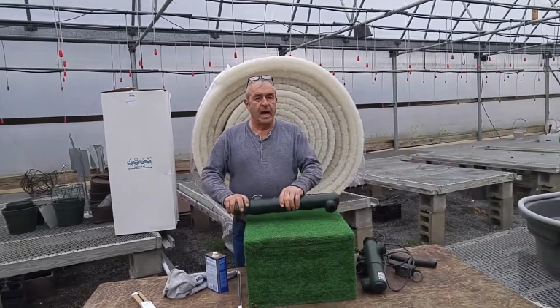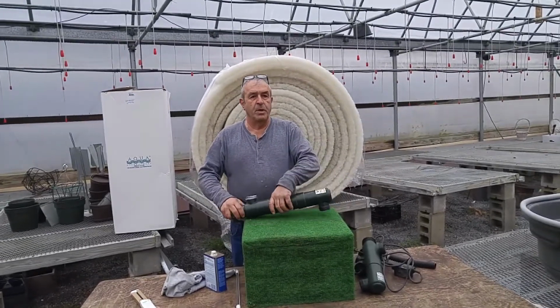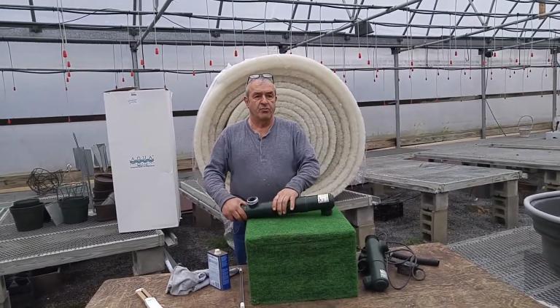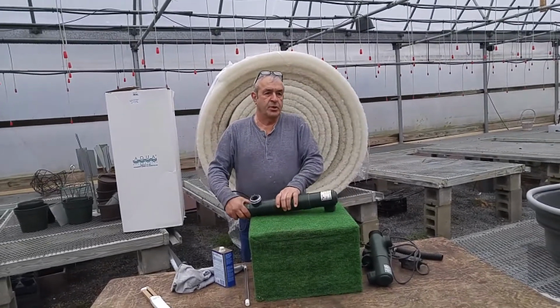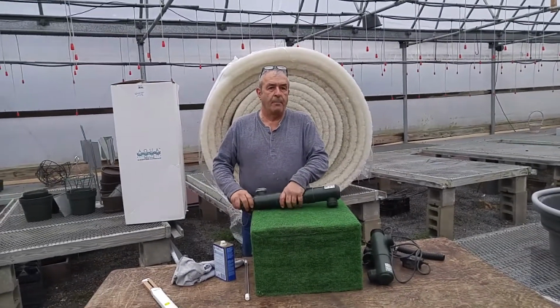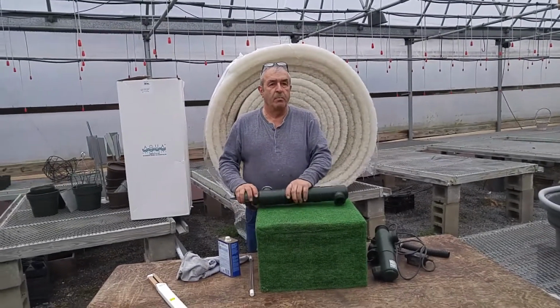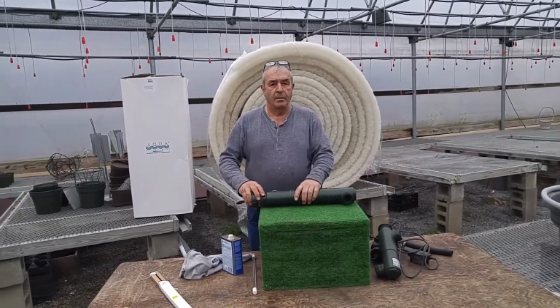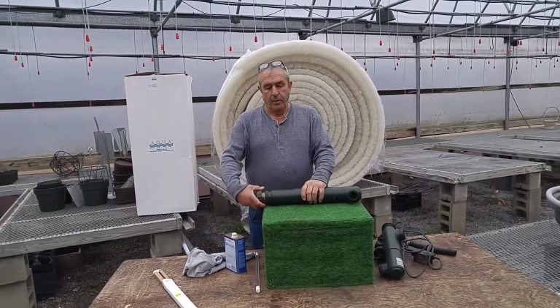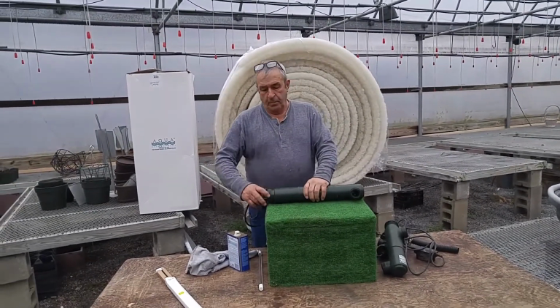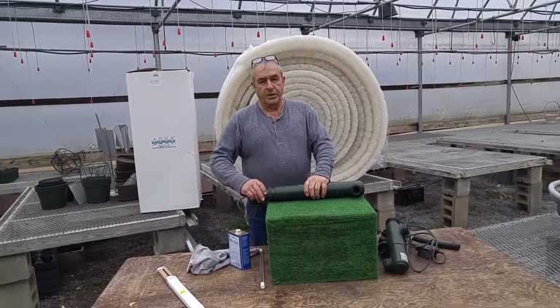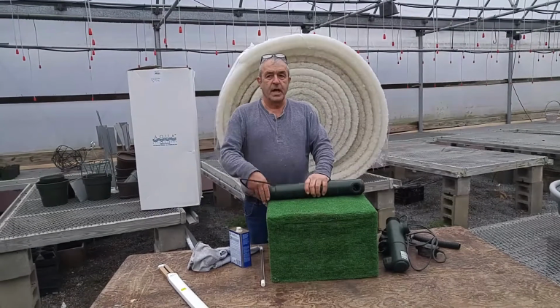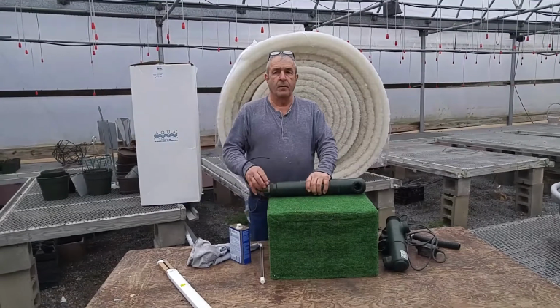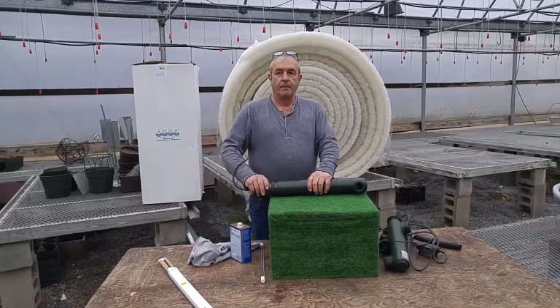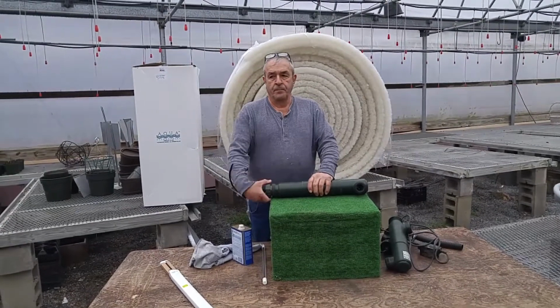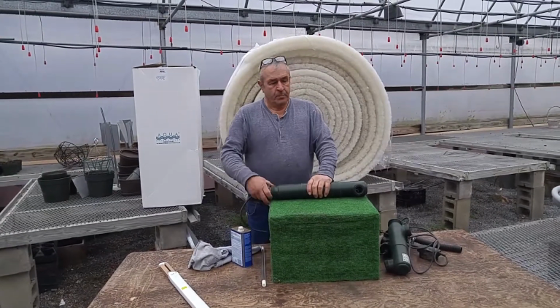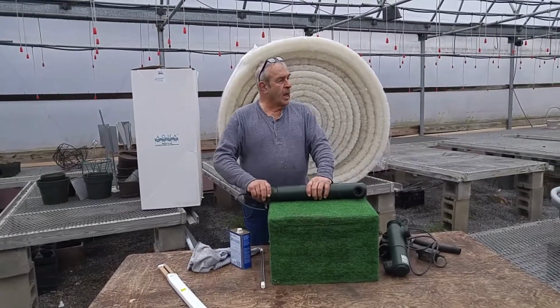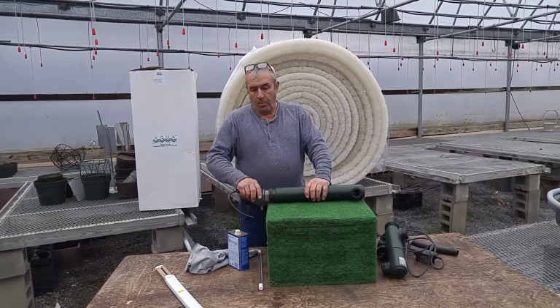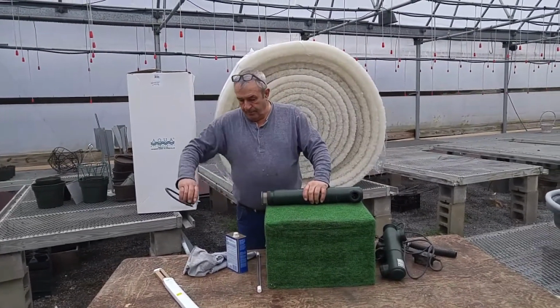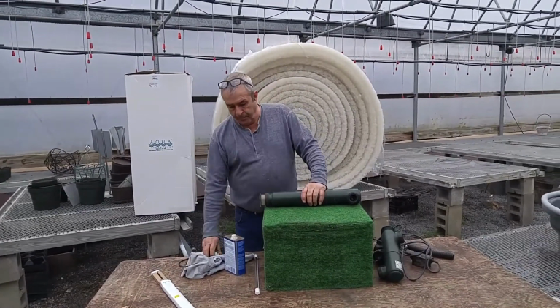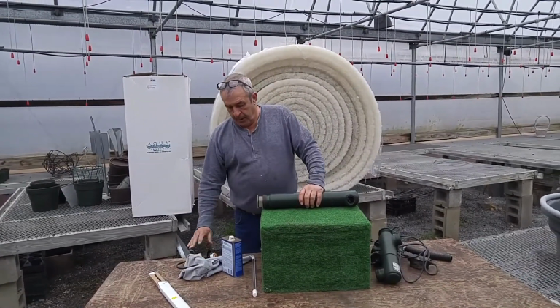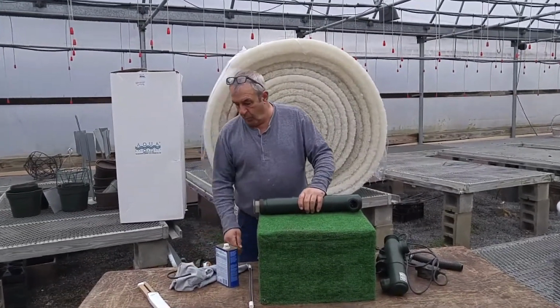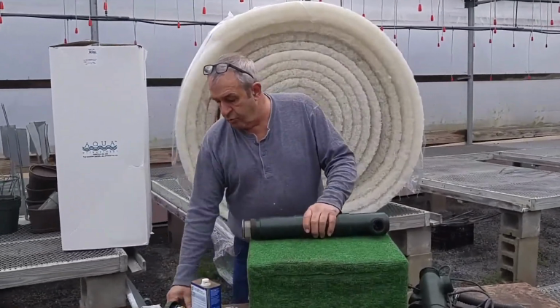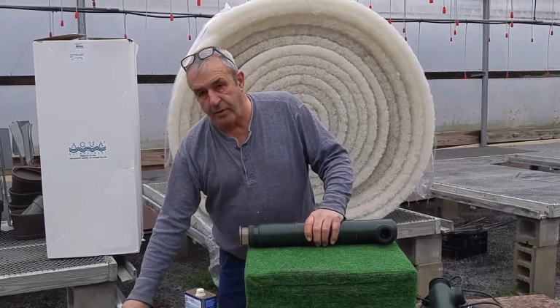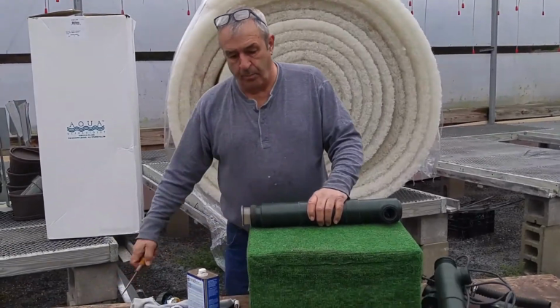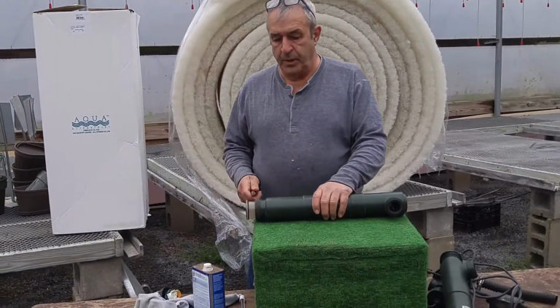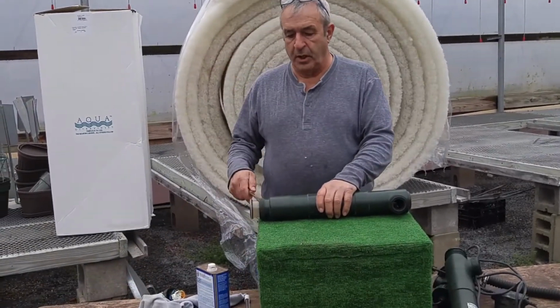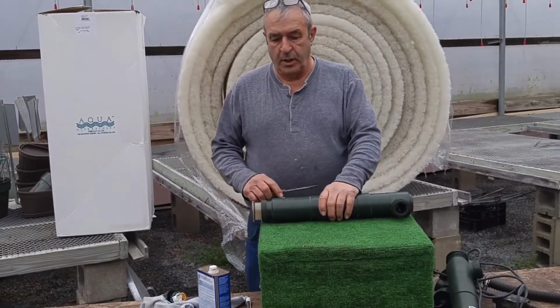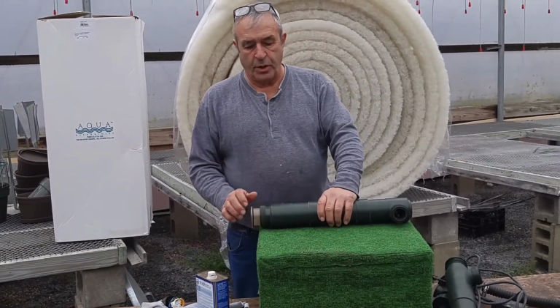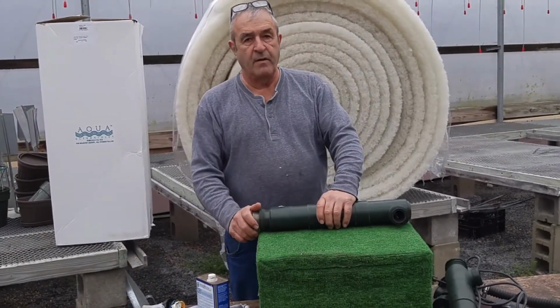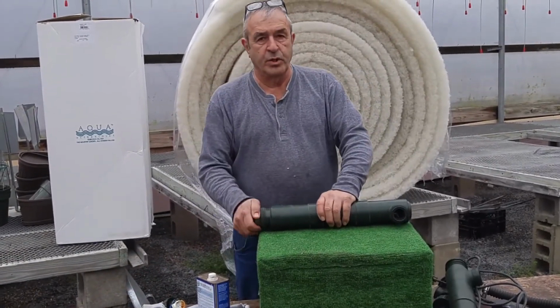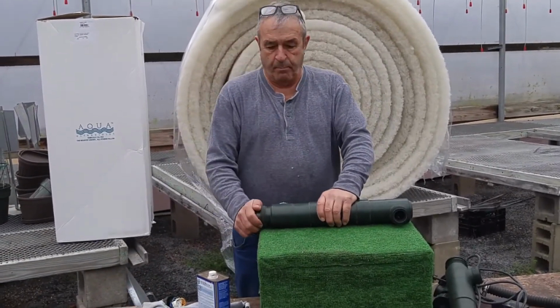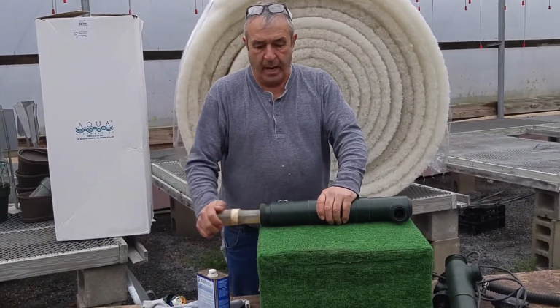This happens to be a Tetra, which is a pond/pool model. You disconnect your light bulb, pull it out, and then with a screwdriver you get your quartz sleeve loosened up and pull that out.